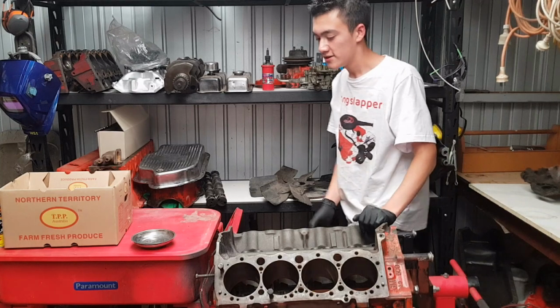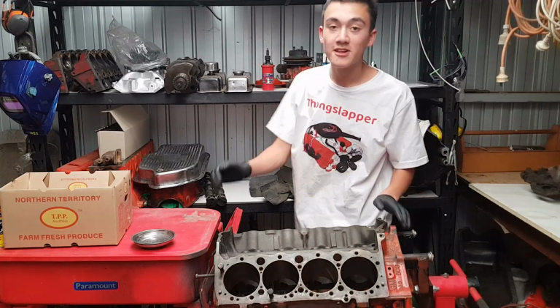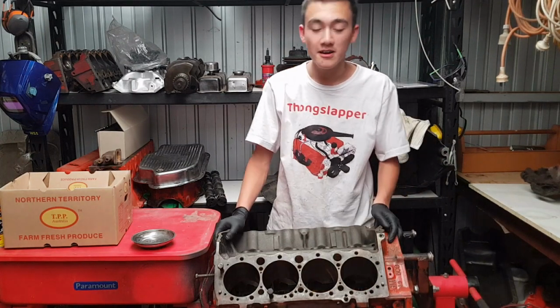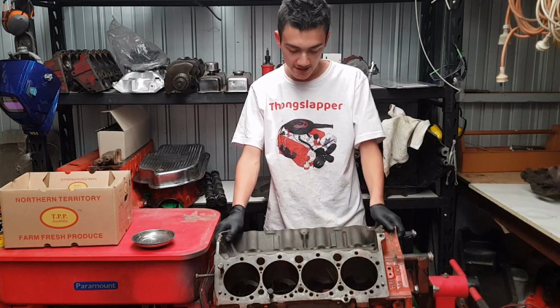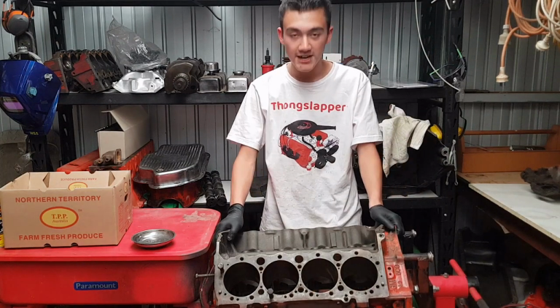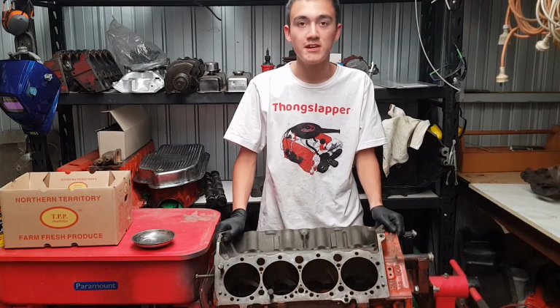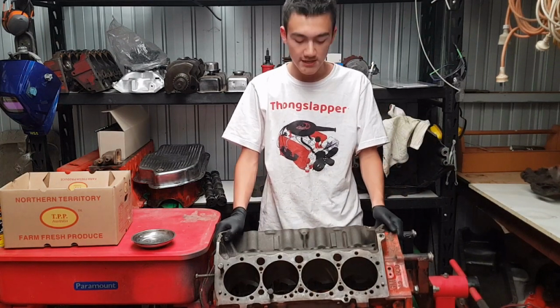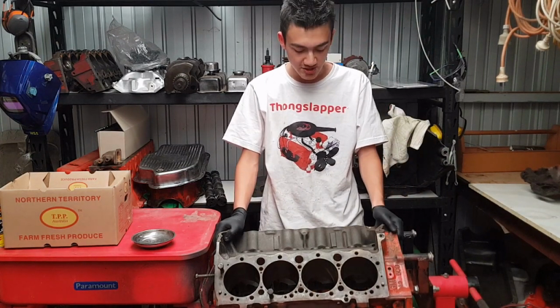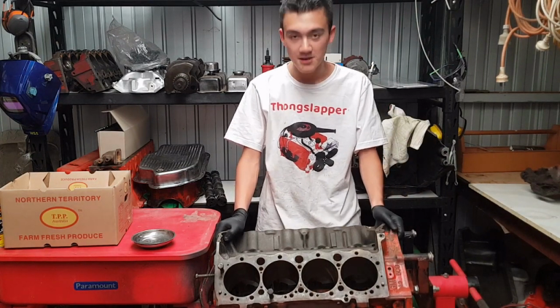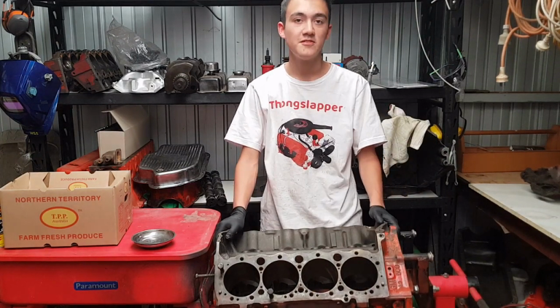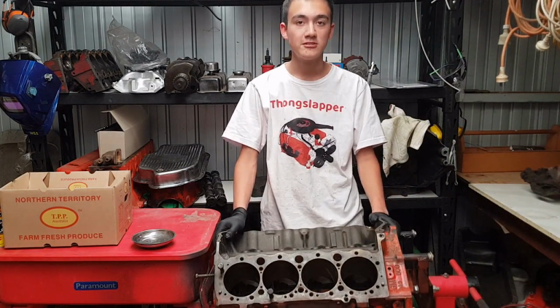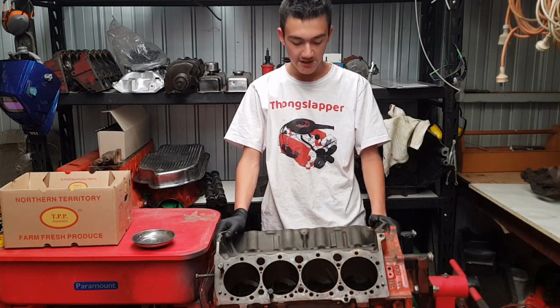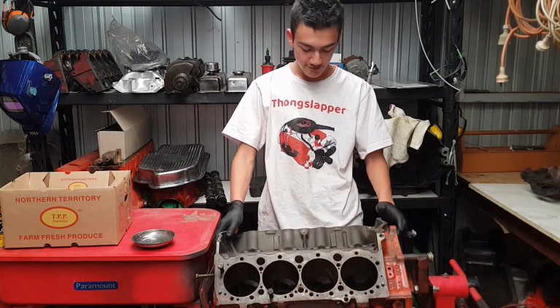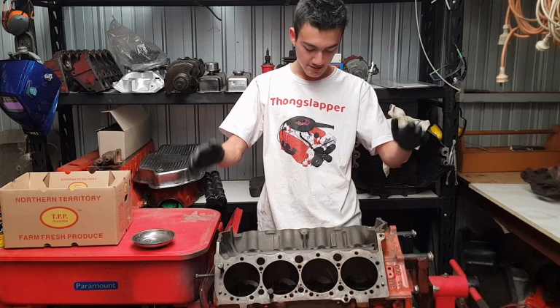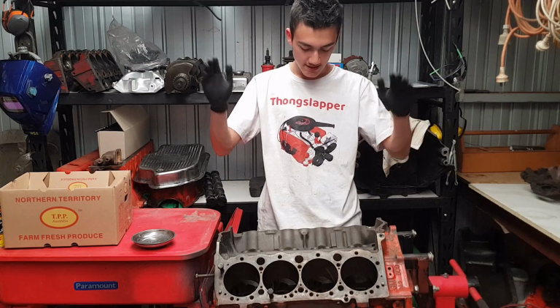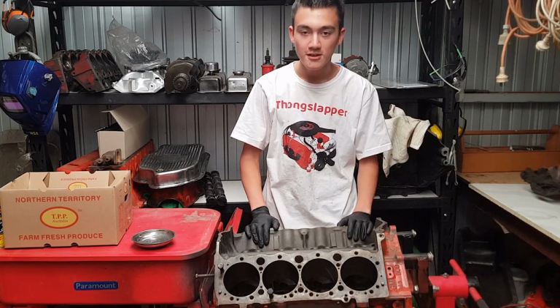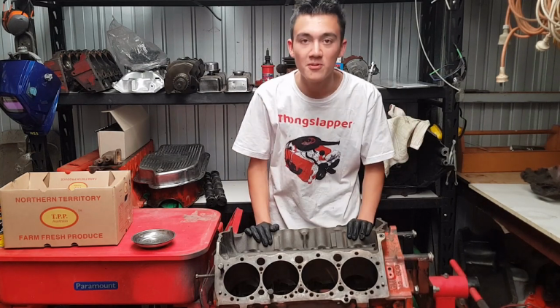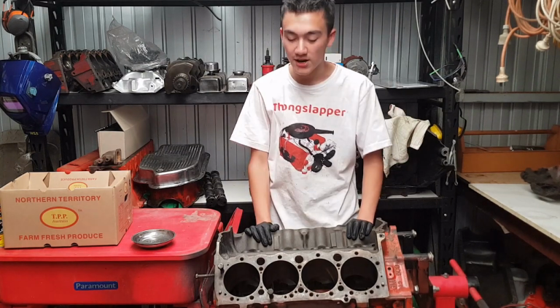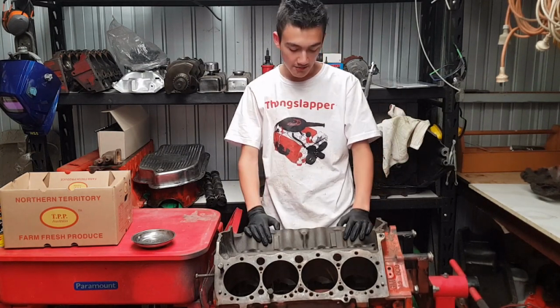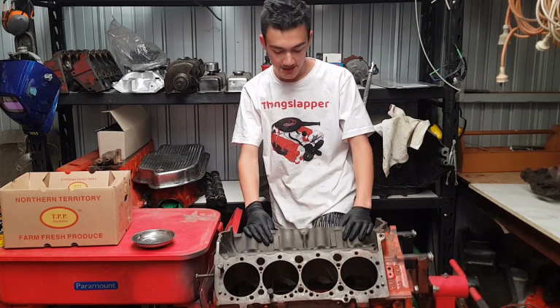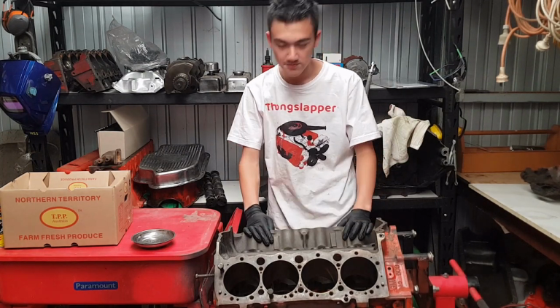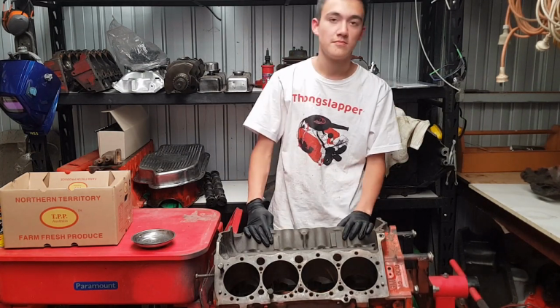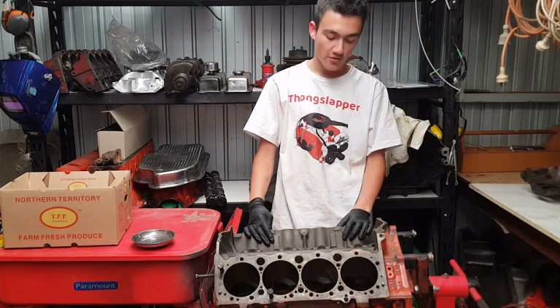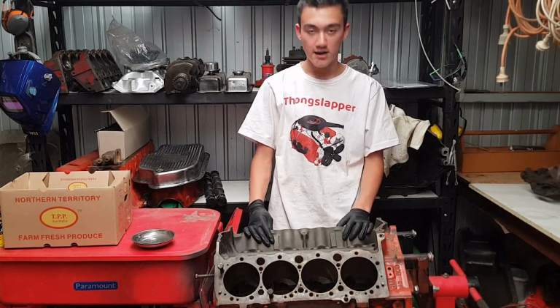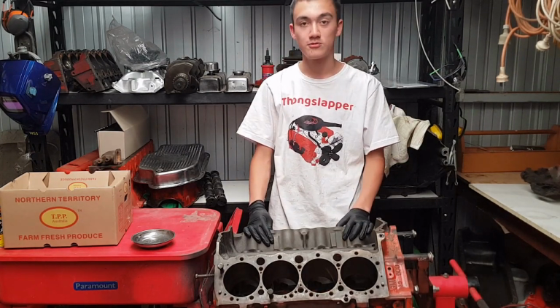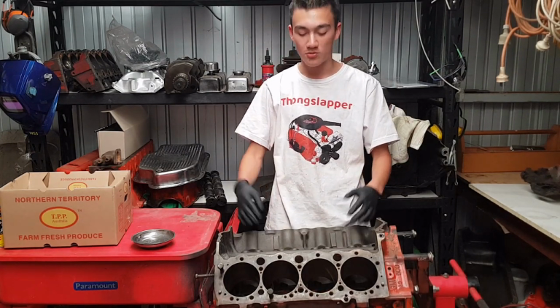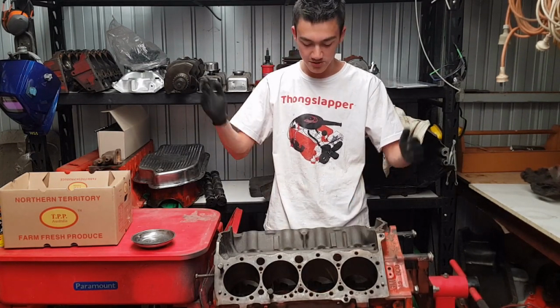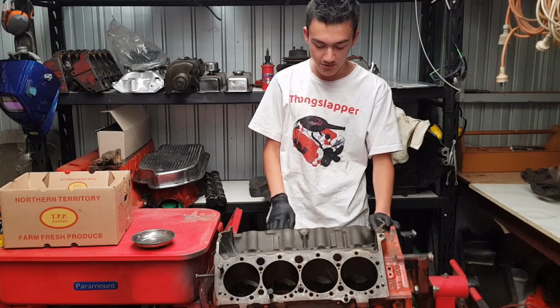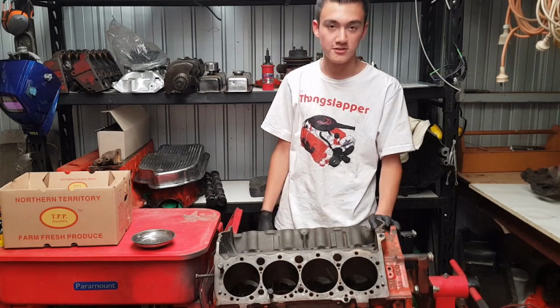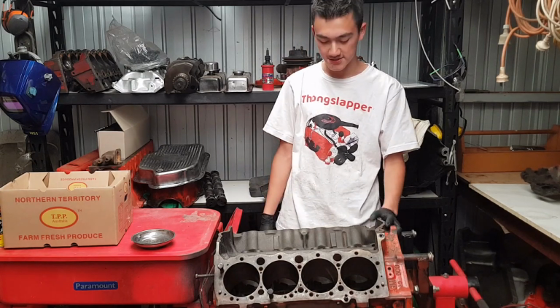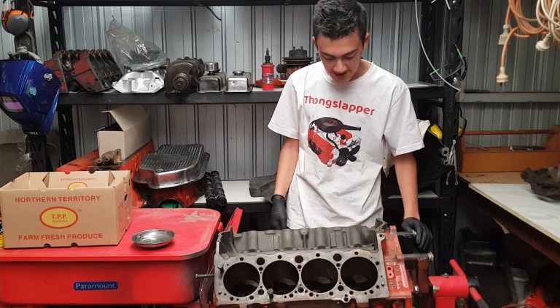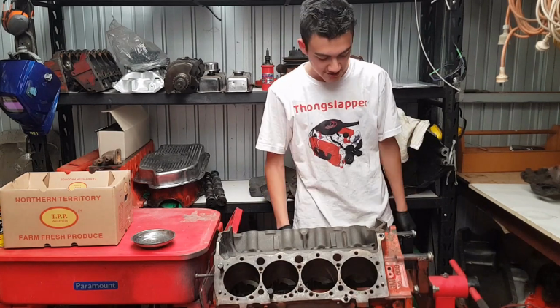Hello everyone. Today's video is just going to be an information video about the differences between the small block 400 — what I've got here — and a general normal small block in all the other sizes.